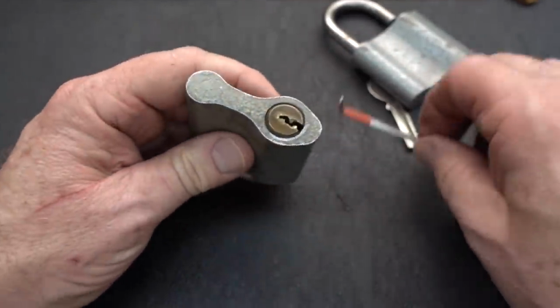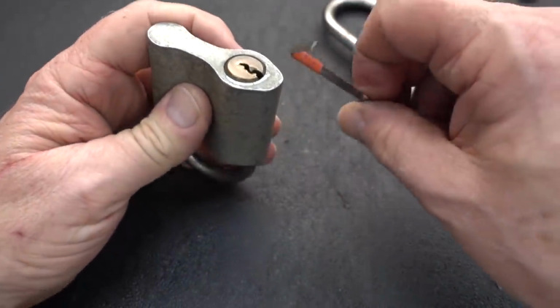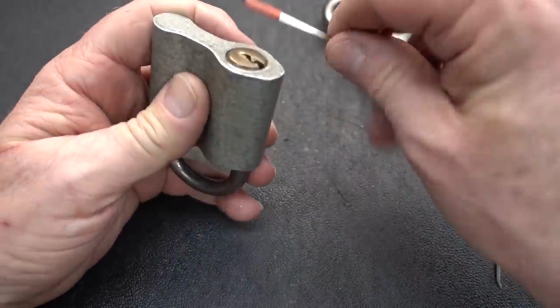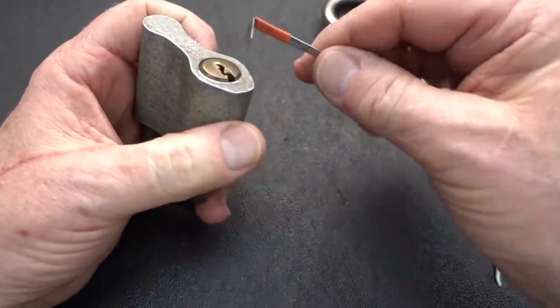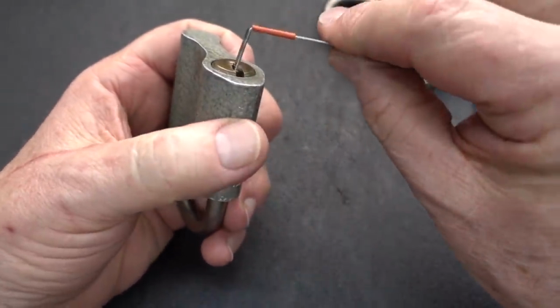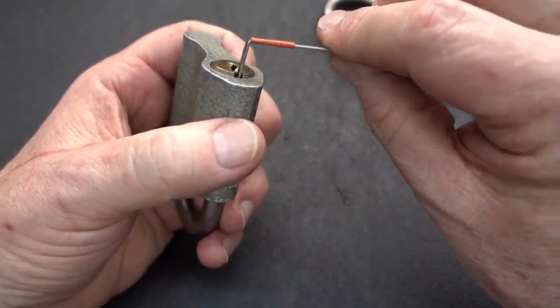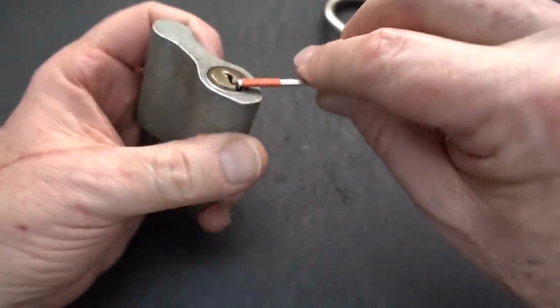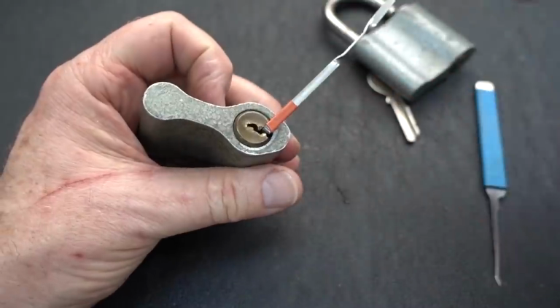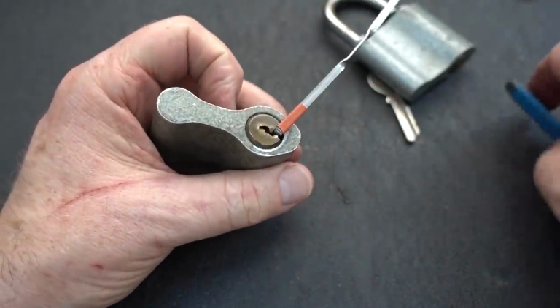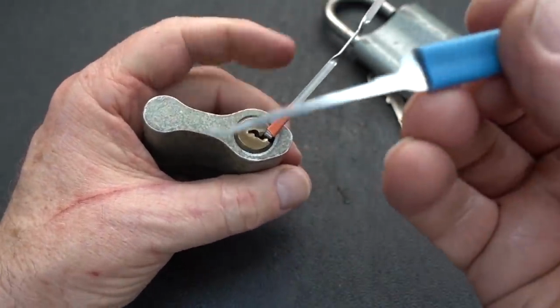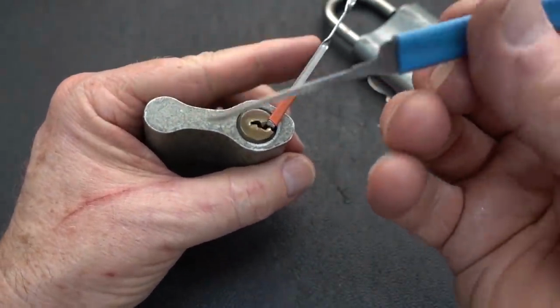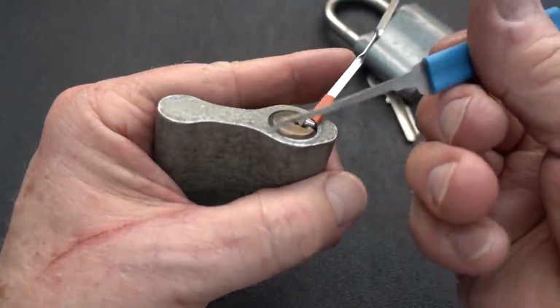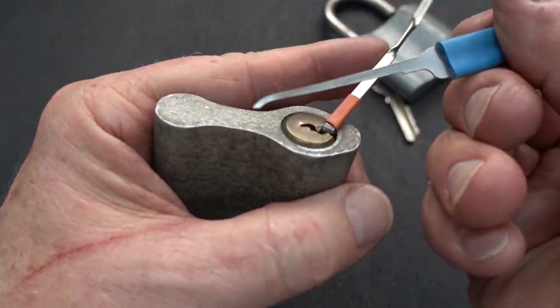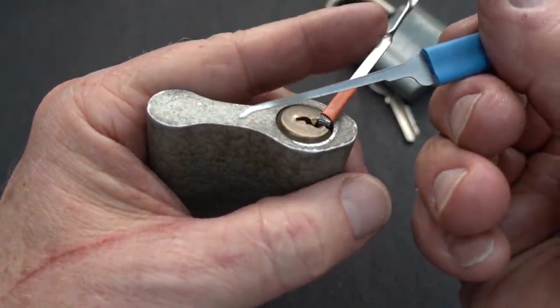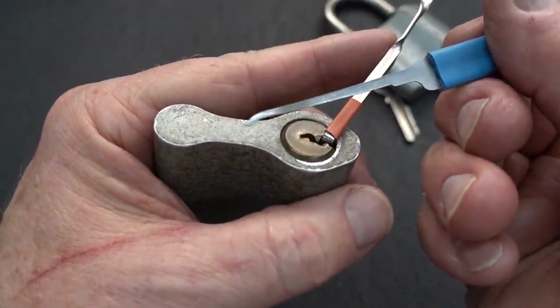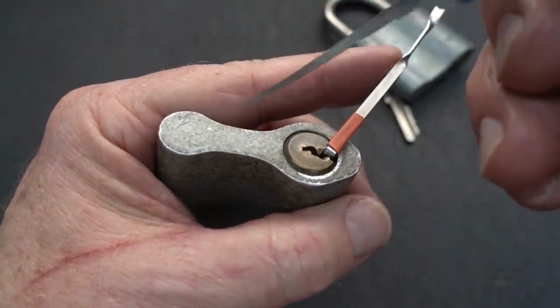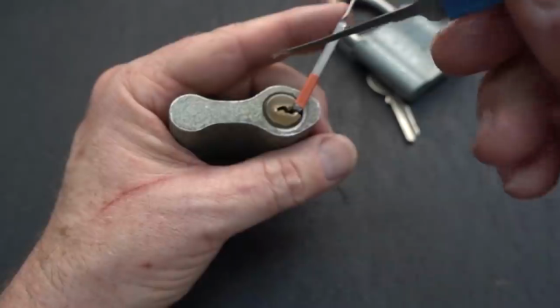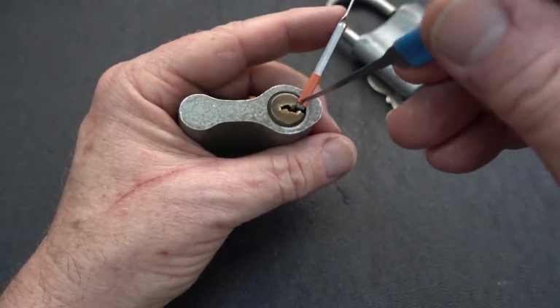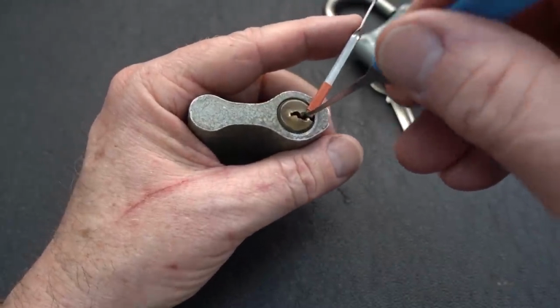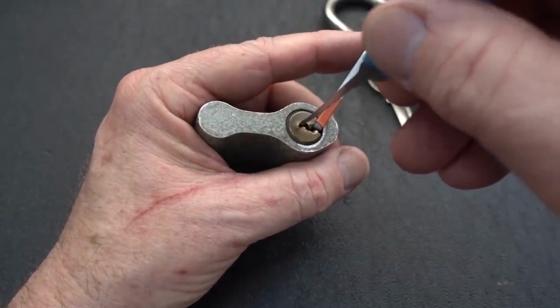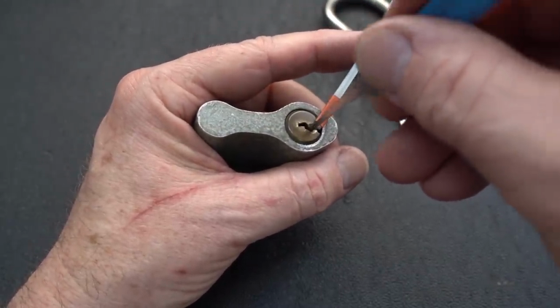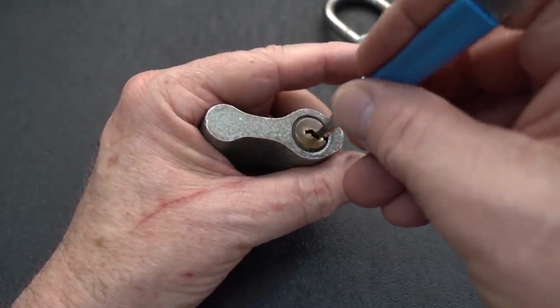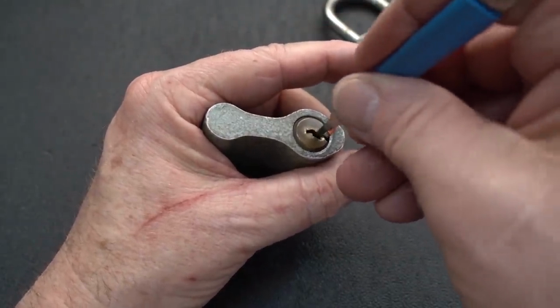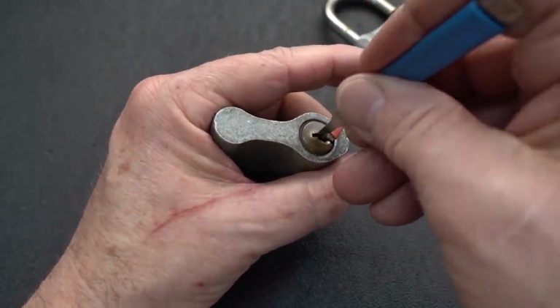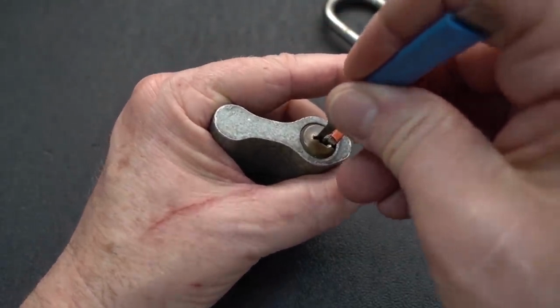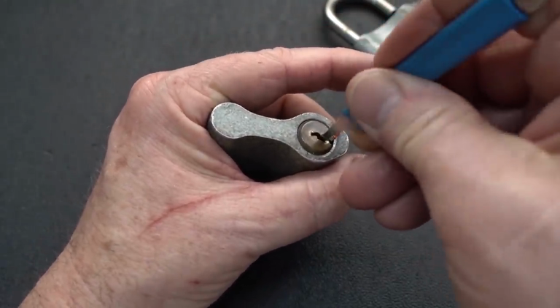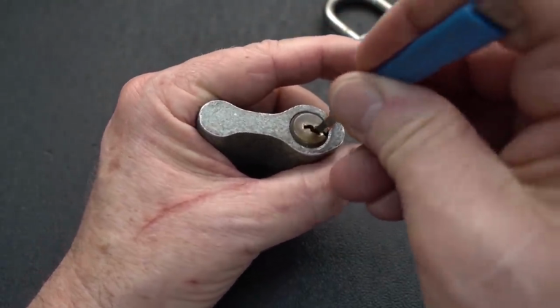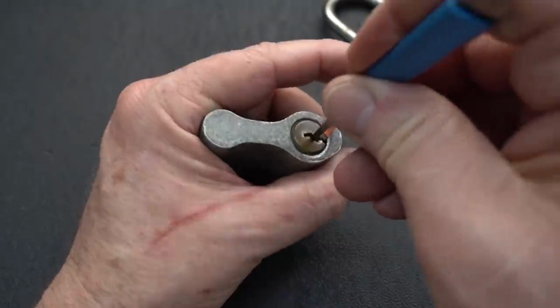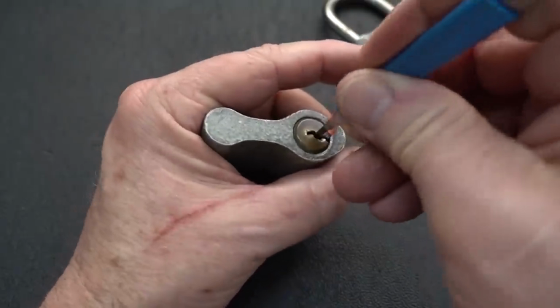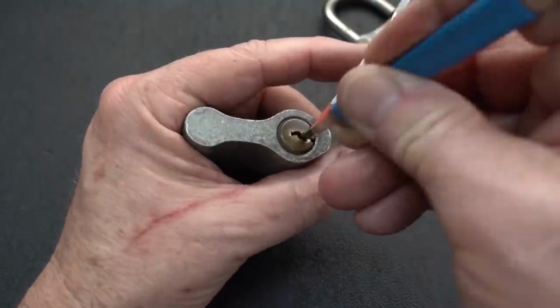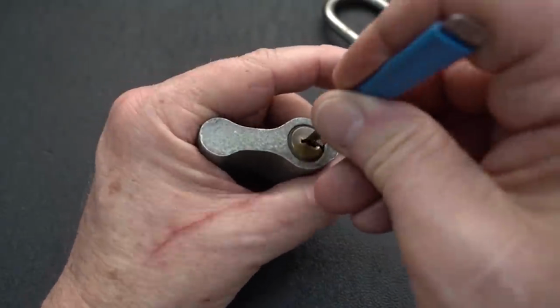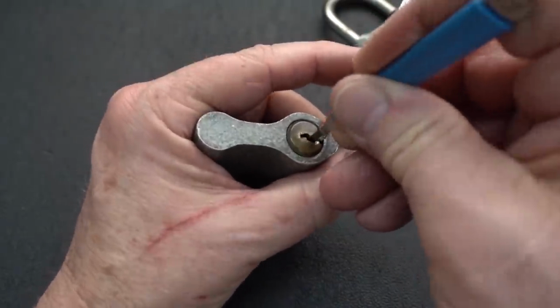I'll use the same tensioner, same pick, but I'll use them backwards. I'm going to roll them in with the round end pointing towards the pins, and I'm just going to rock it. See if we can convince him to open.